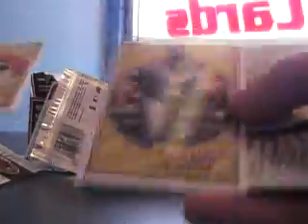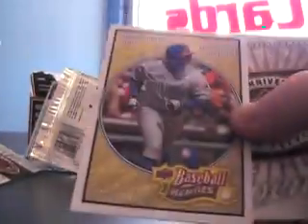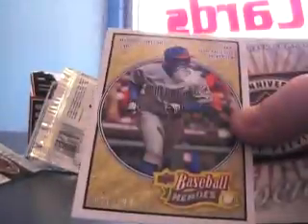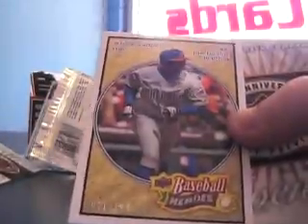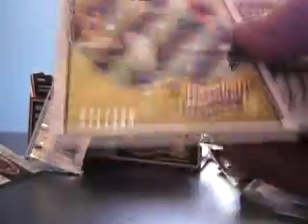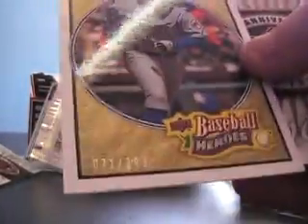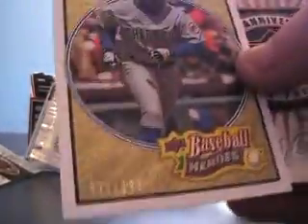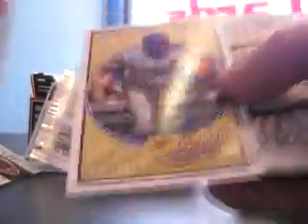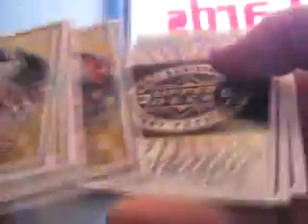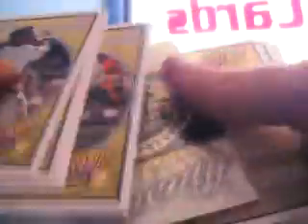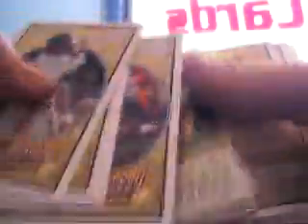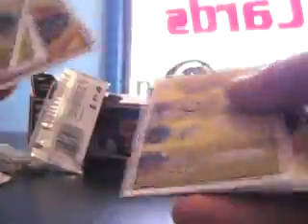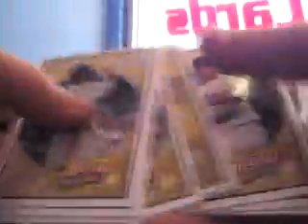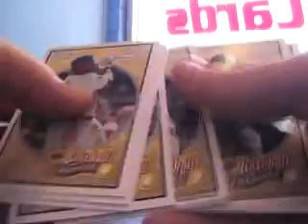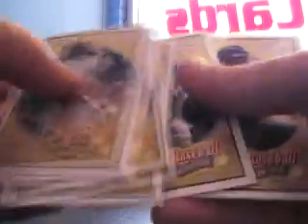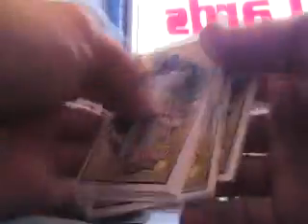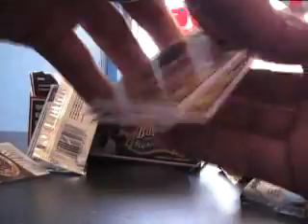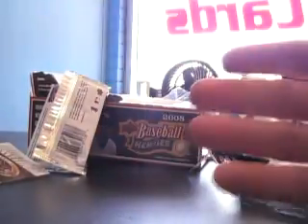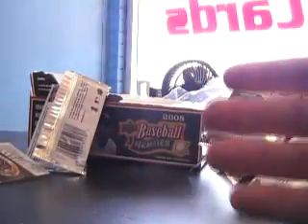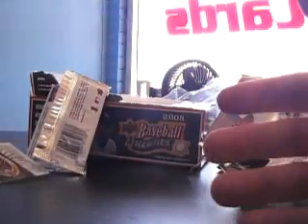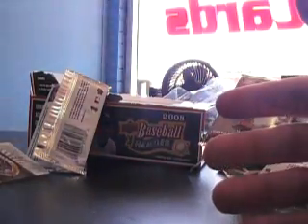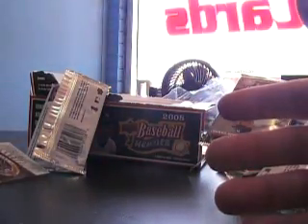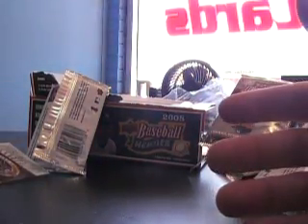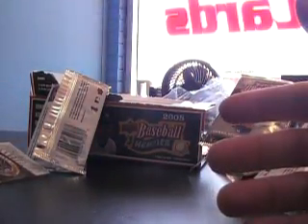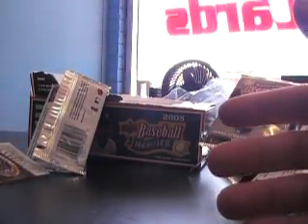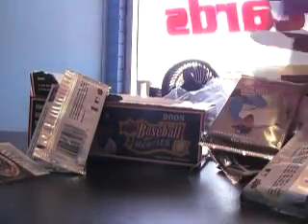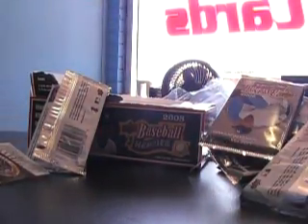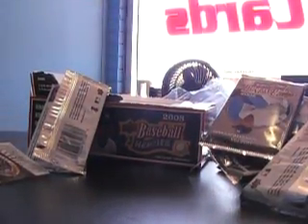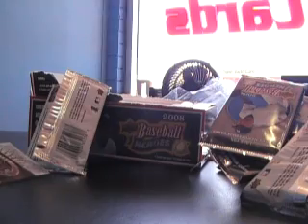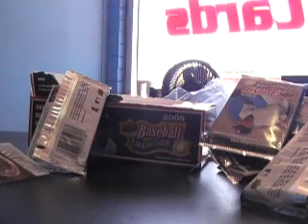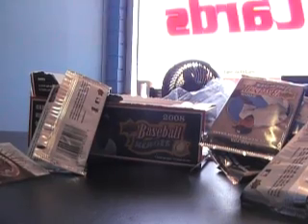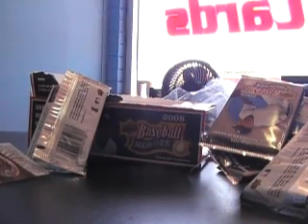That's a regular looking card - Alfonso Soriano number to 299. Alright Mike, I appreciate it buddy. I'm going to get all this sorted out, team bagged and top loaded, and get it right out to you. Thanks again, see ya.